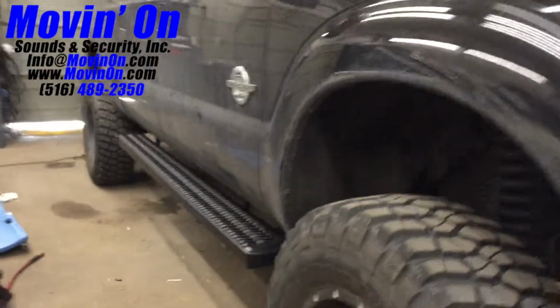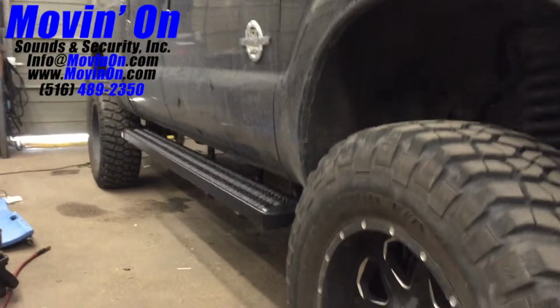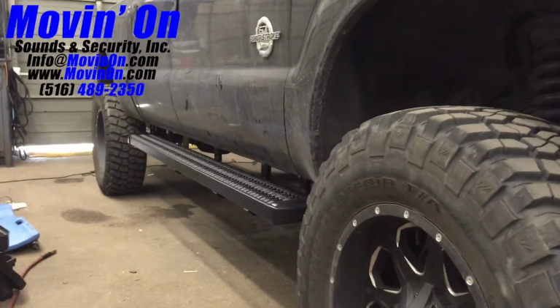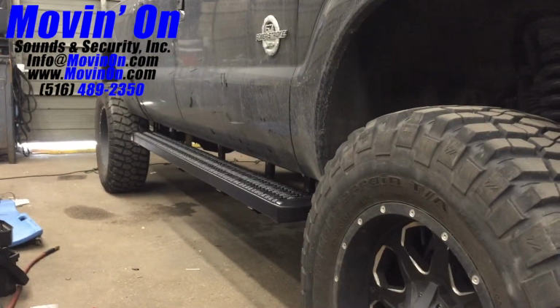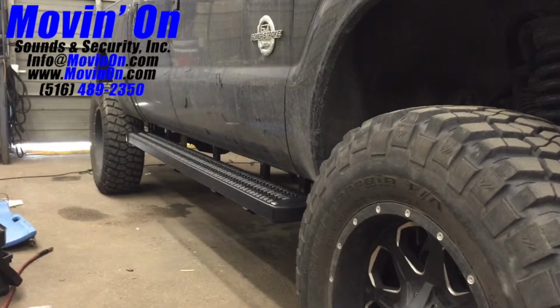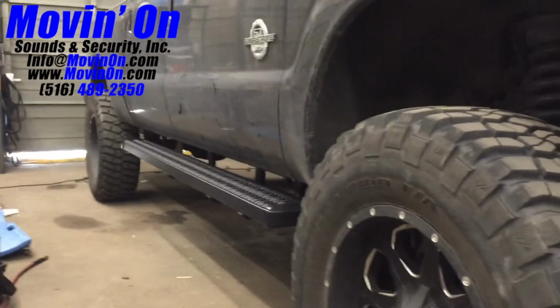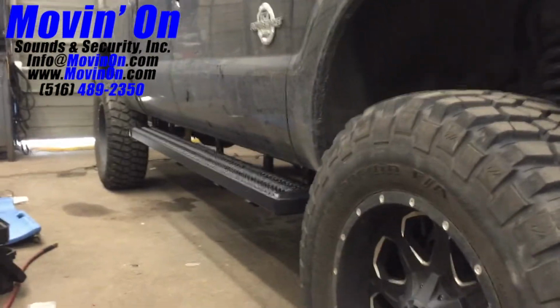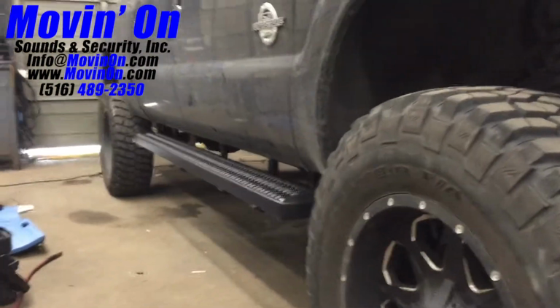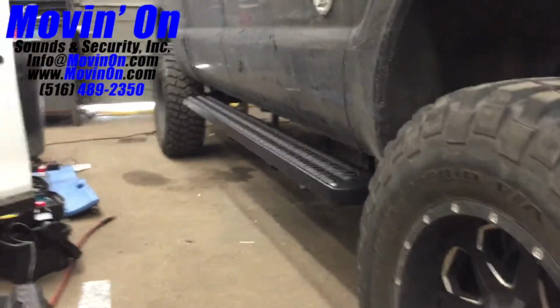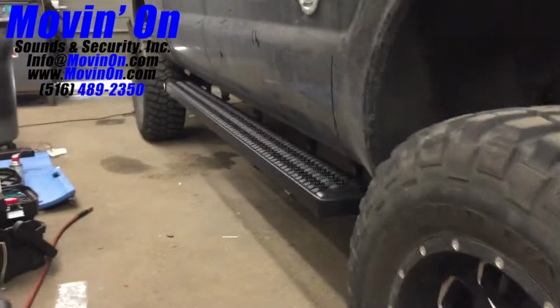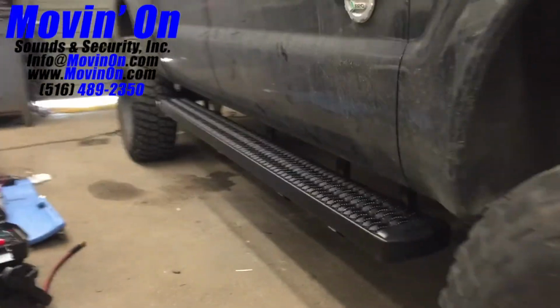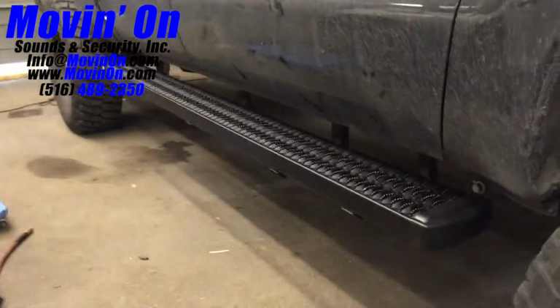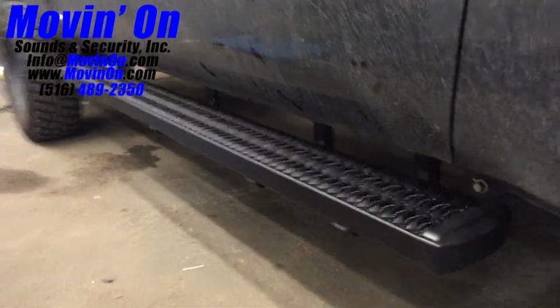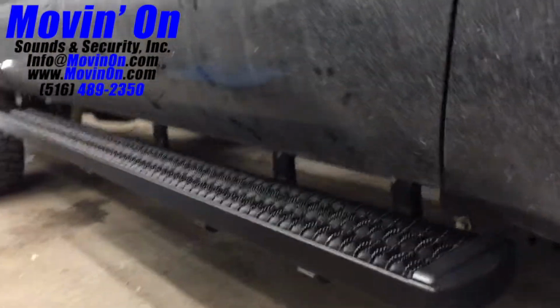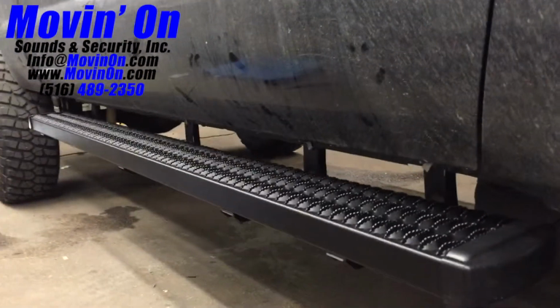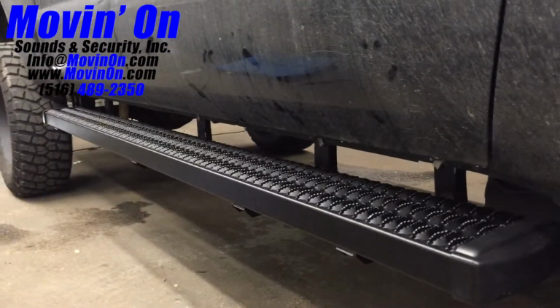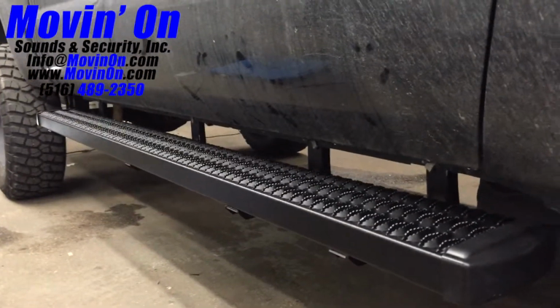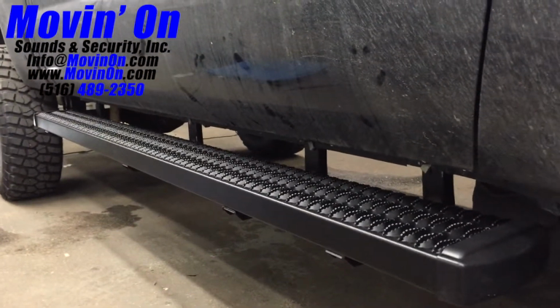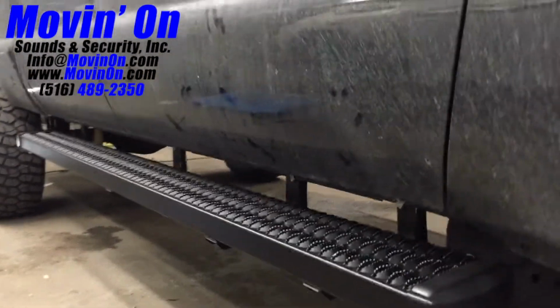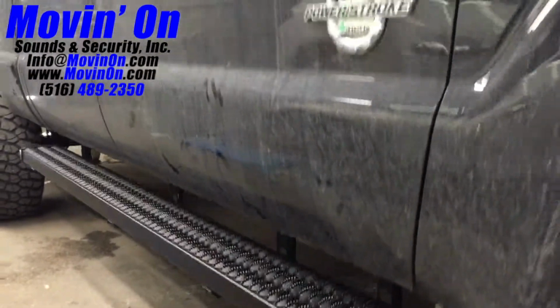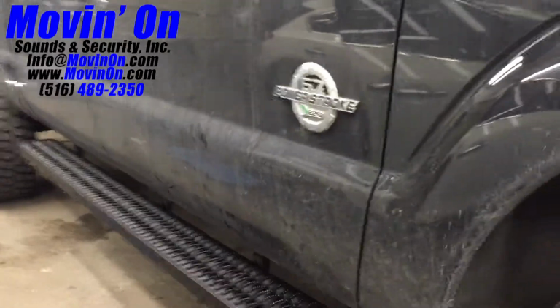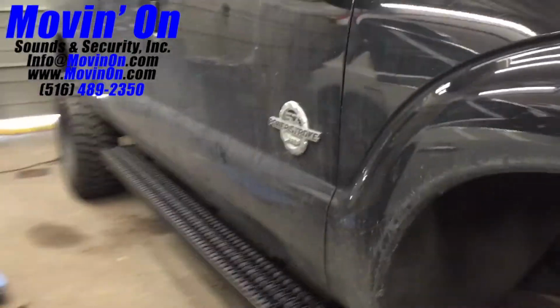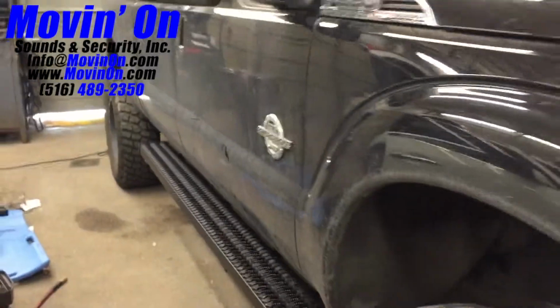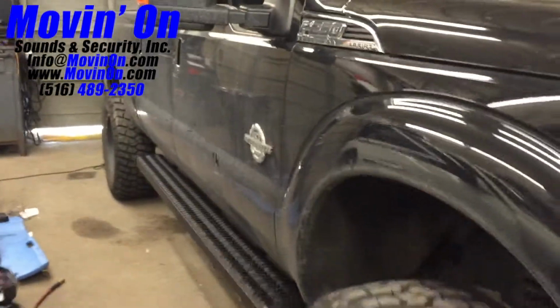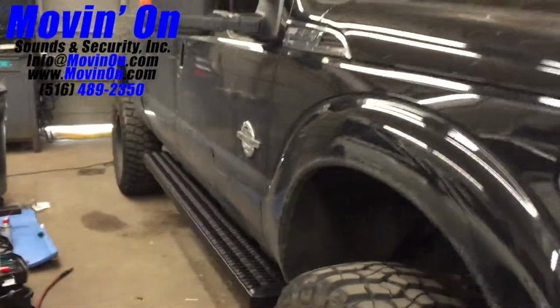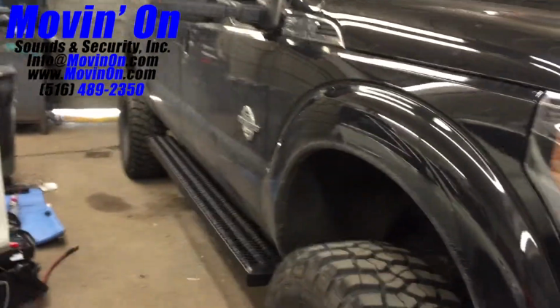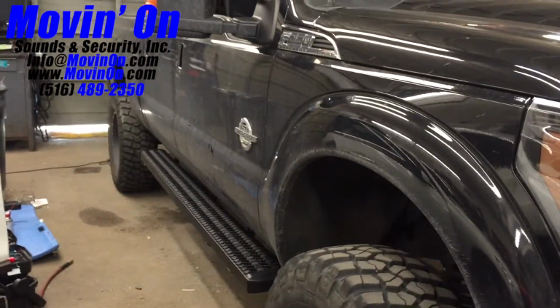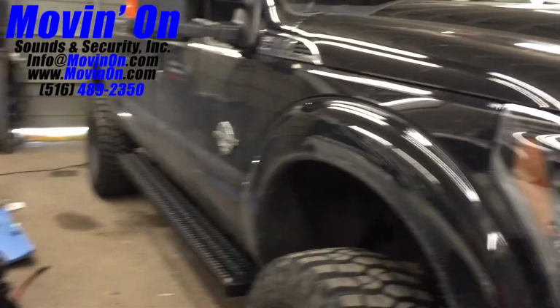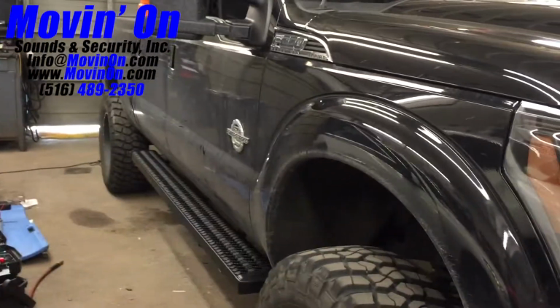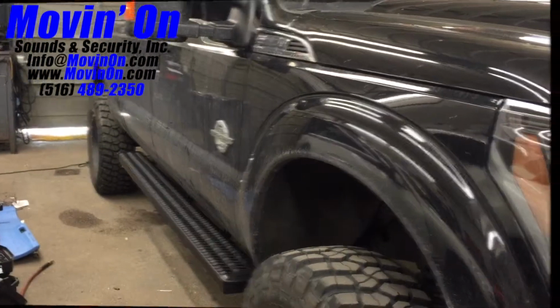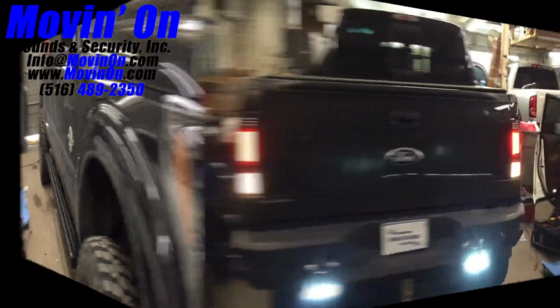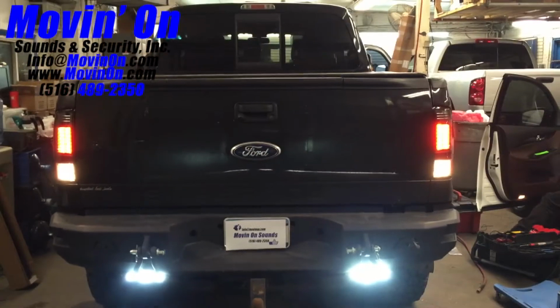I'll take you to the side of the vehicle. We installed side rails on this vehicle — give you a shot of the side rail installation, nice and clean.